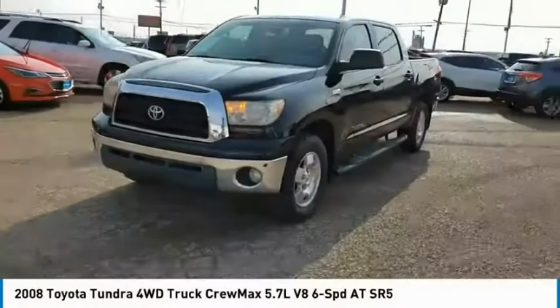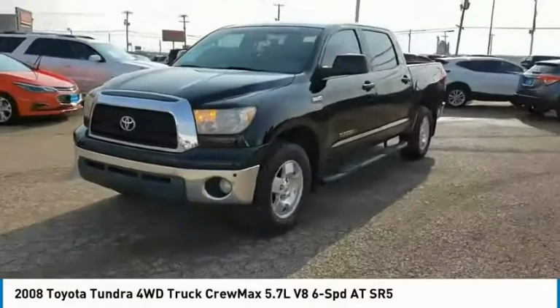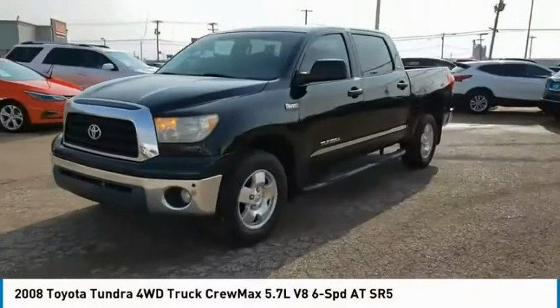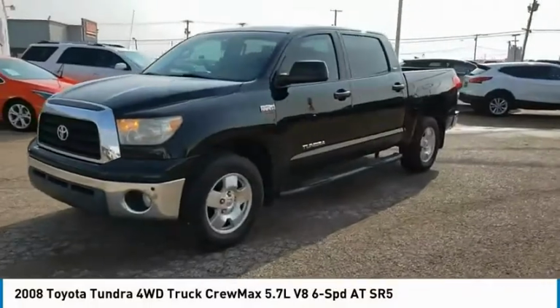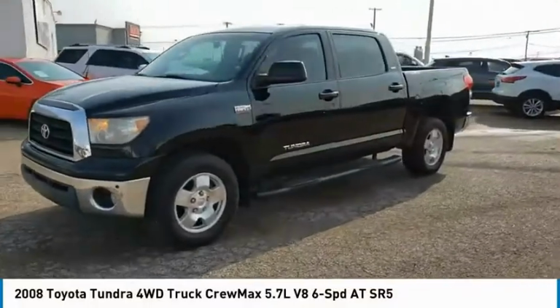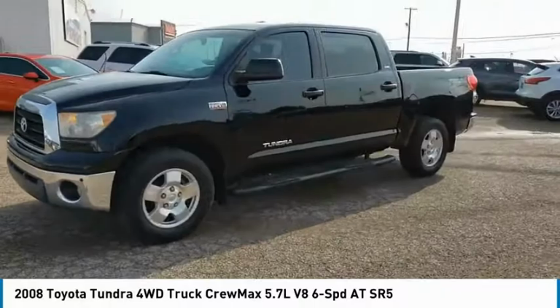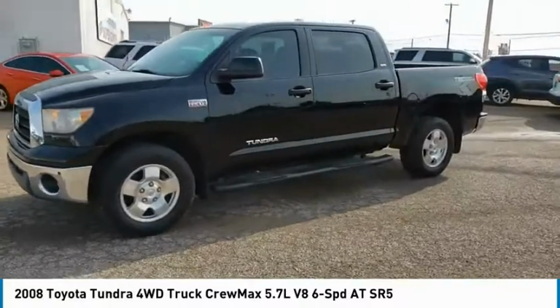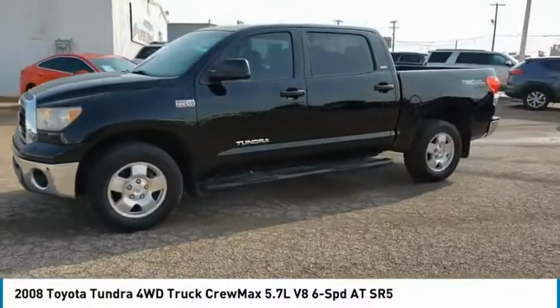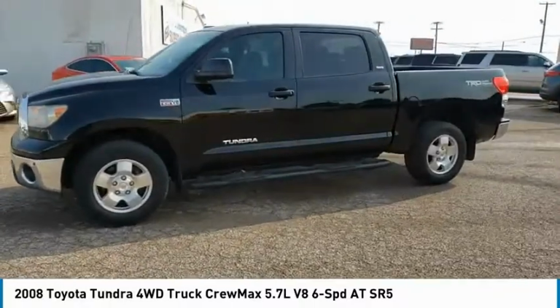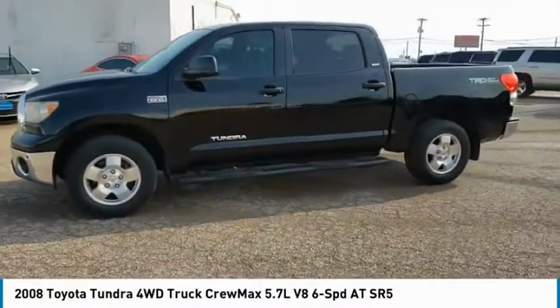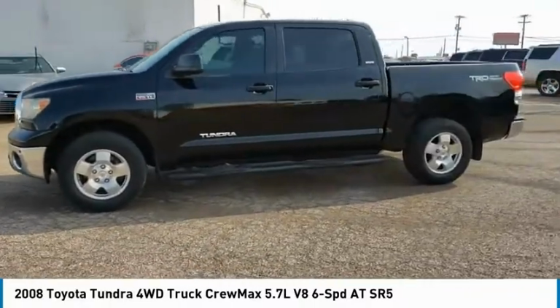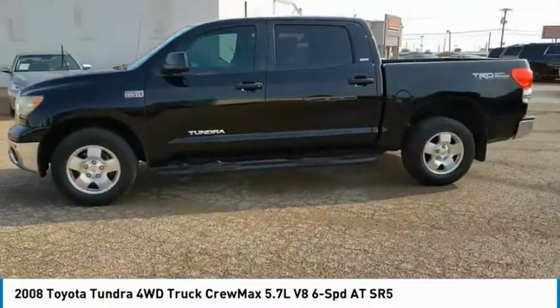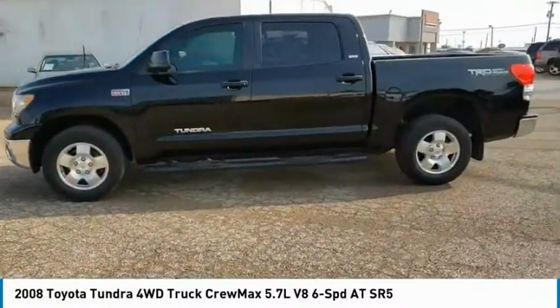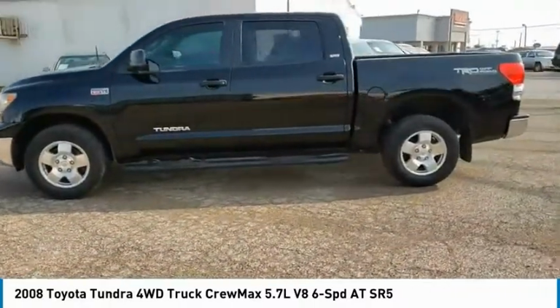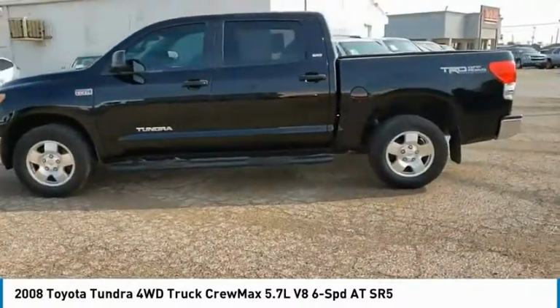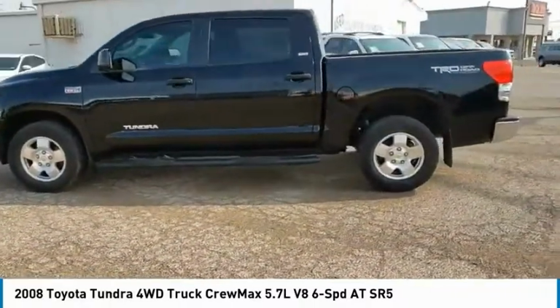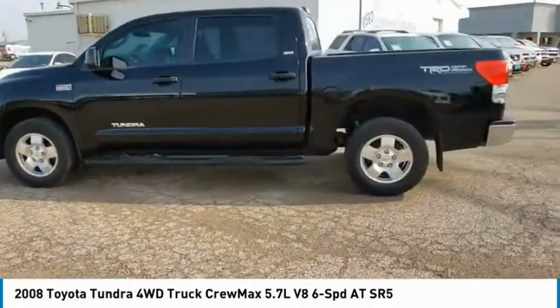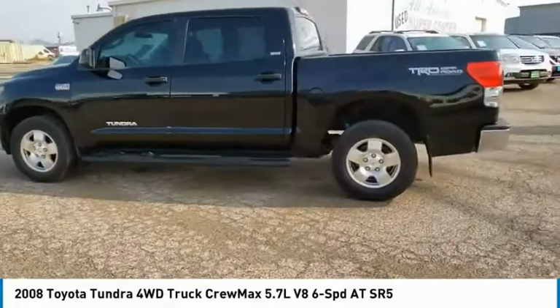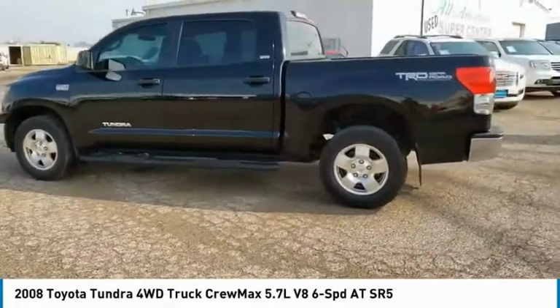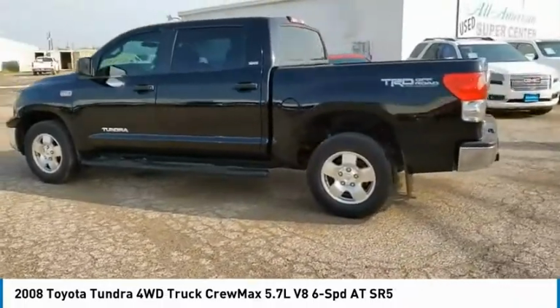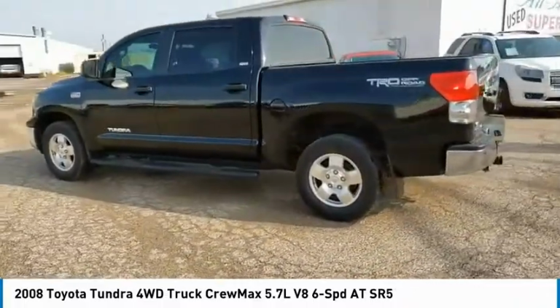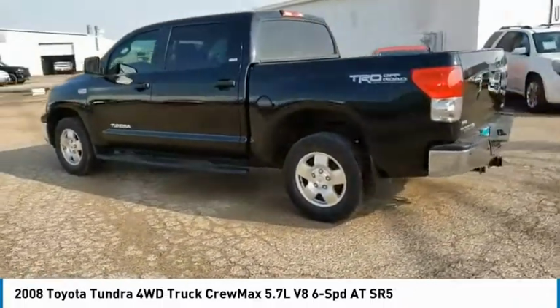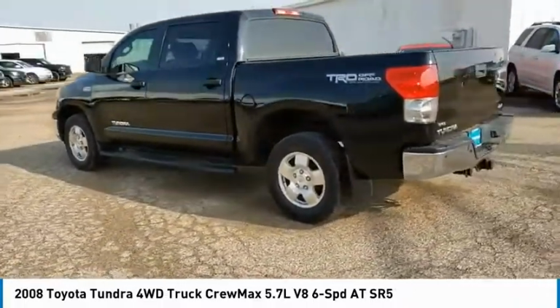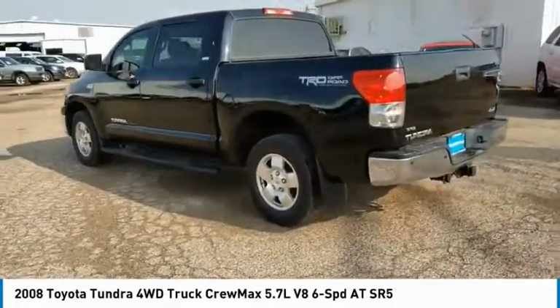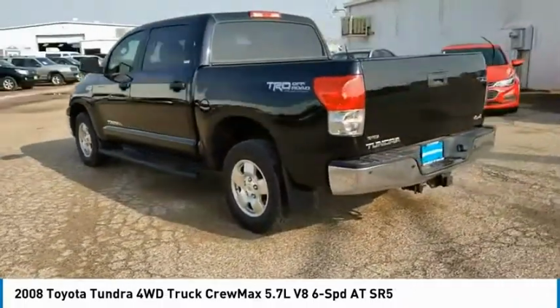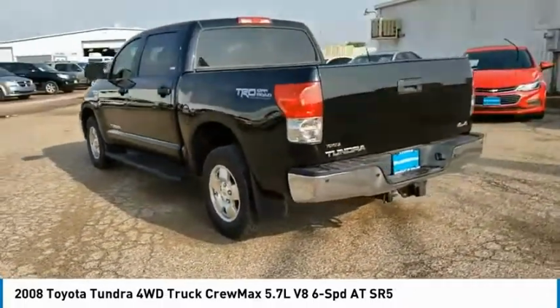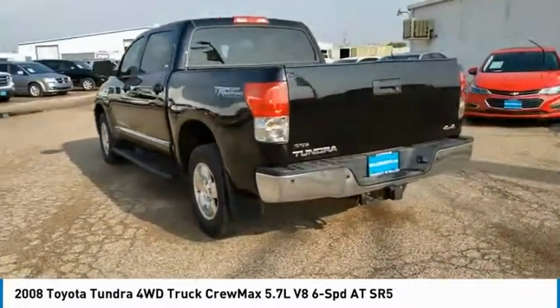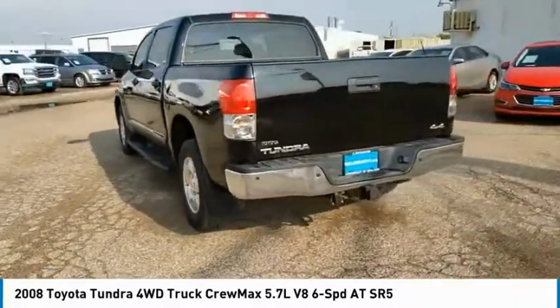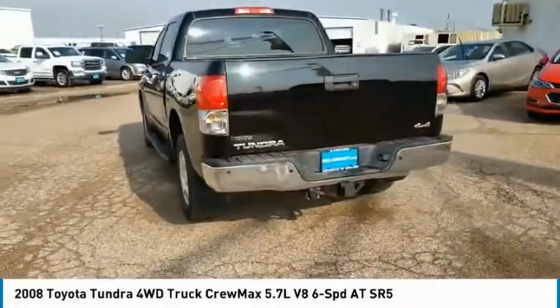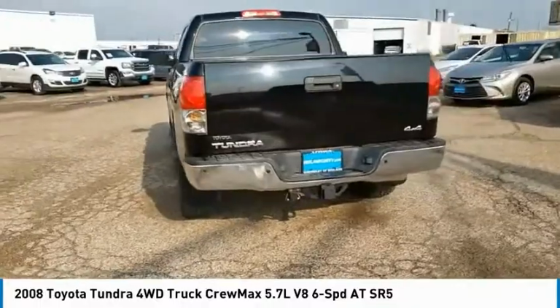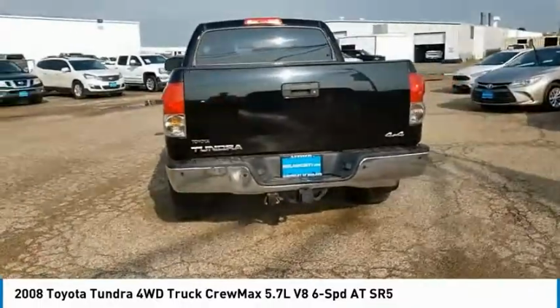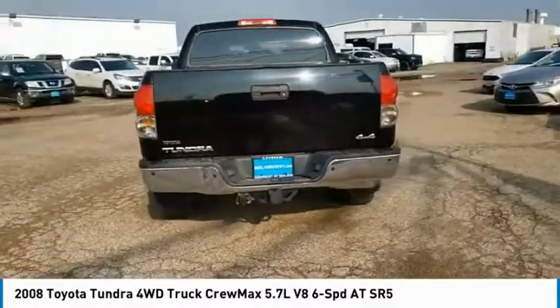Looking for the right vehicle? Check out the 2008 Tundra. Tundra has a number of unique features useful for those using it as a work truck, including extra large door handles, a deck rail system, and an integrated tow hitch.